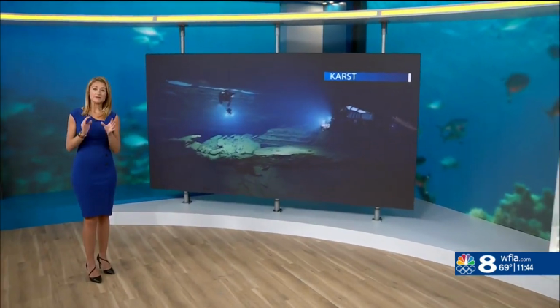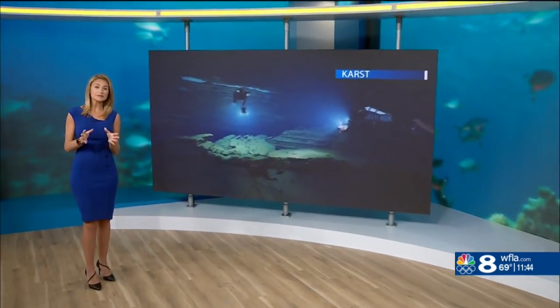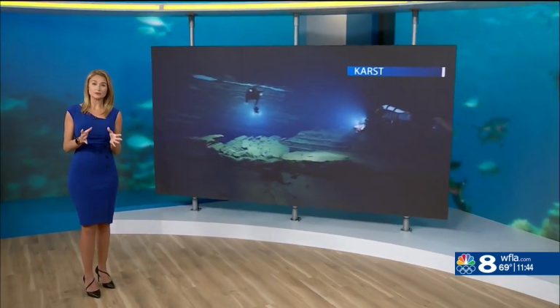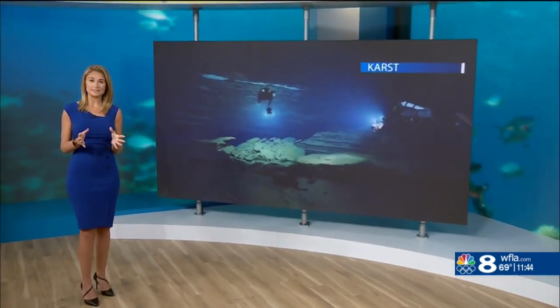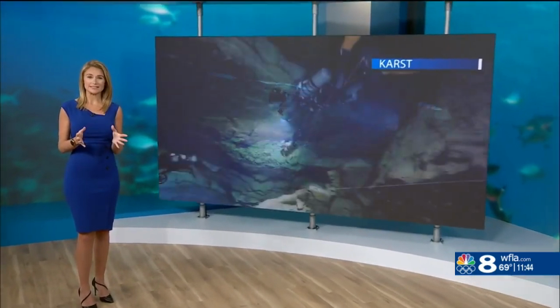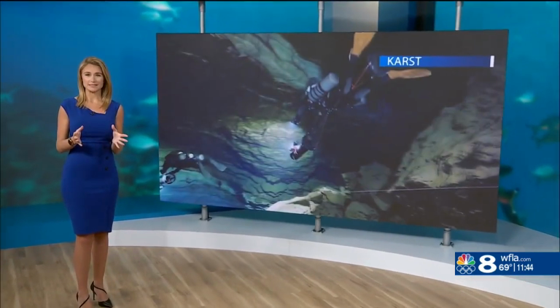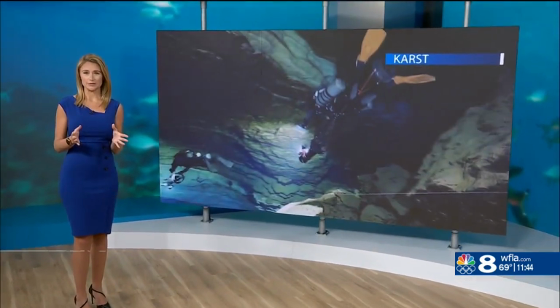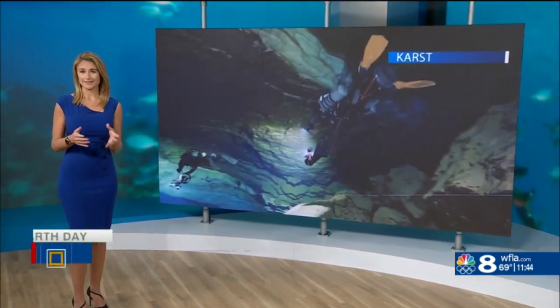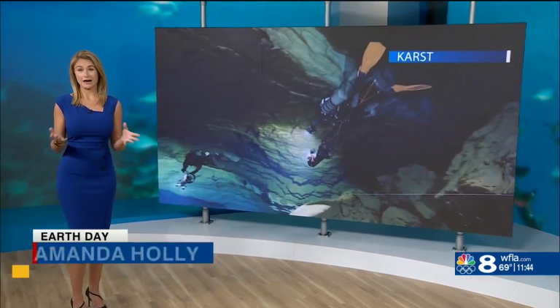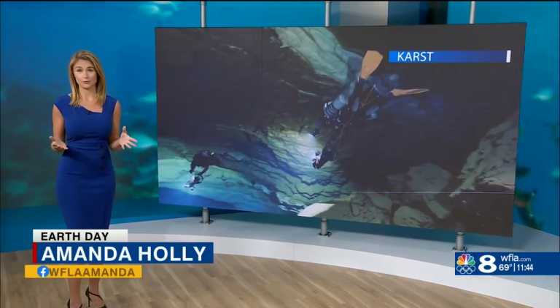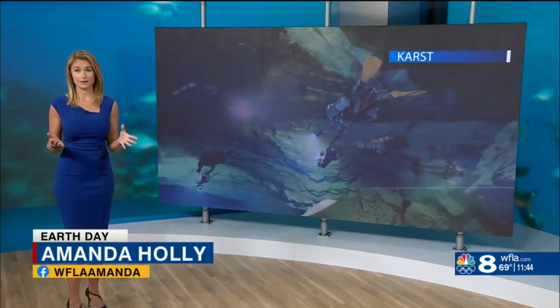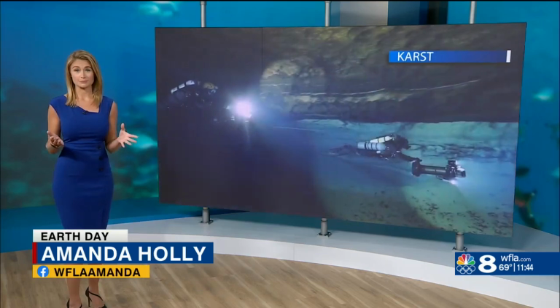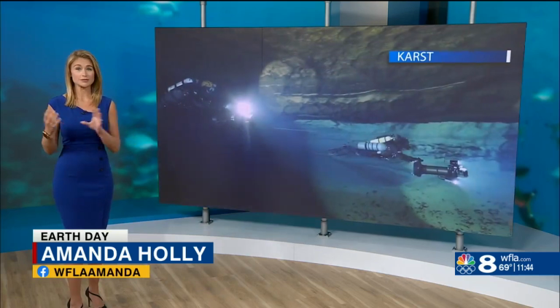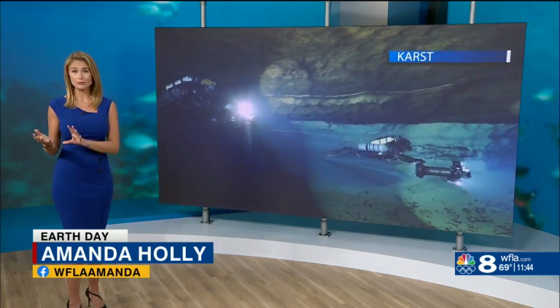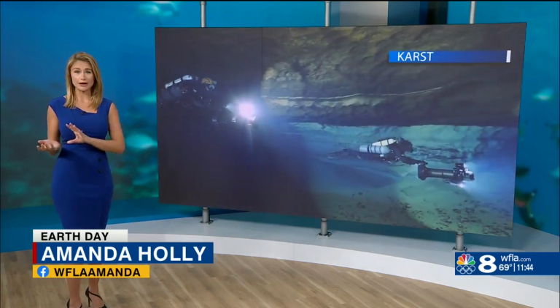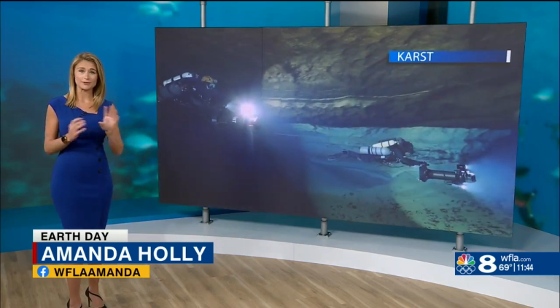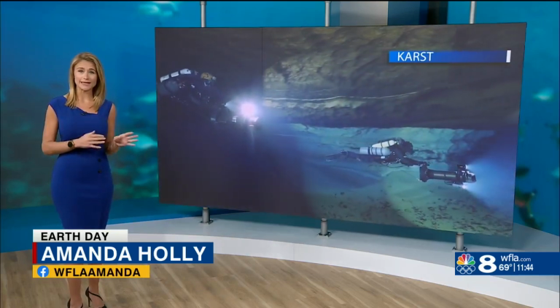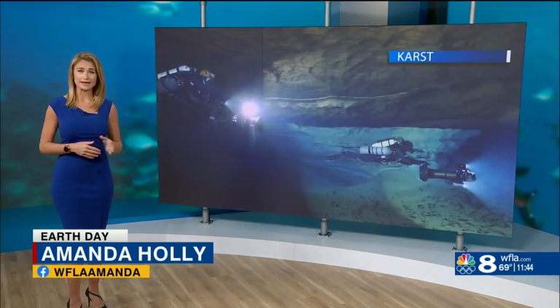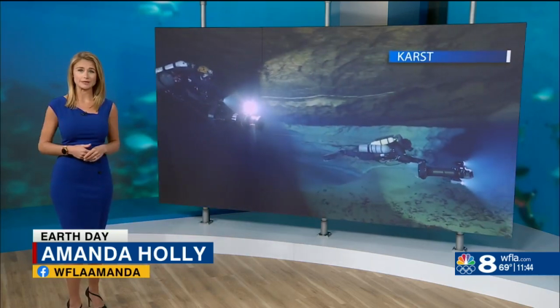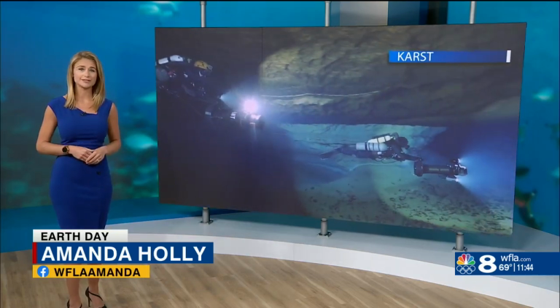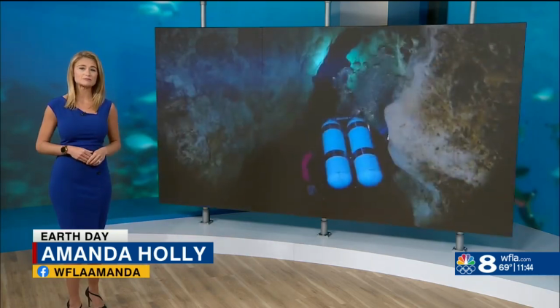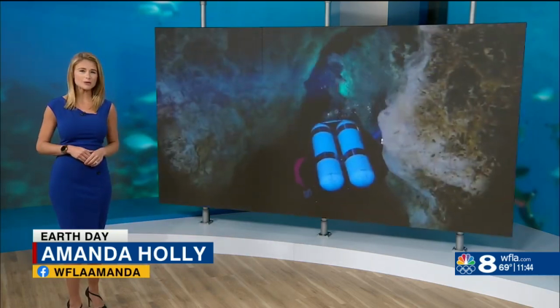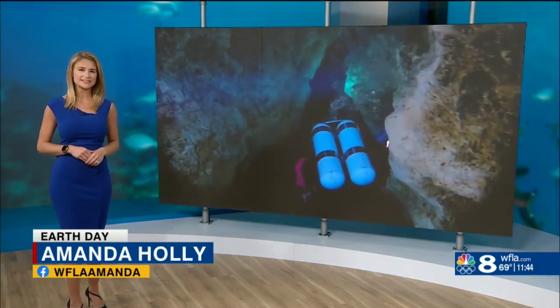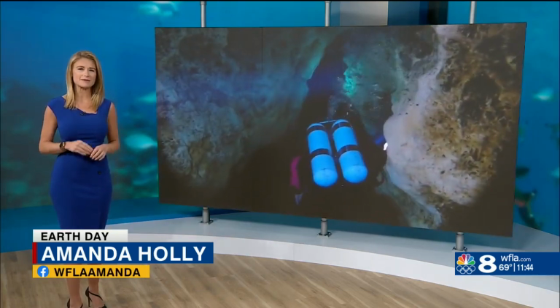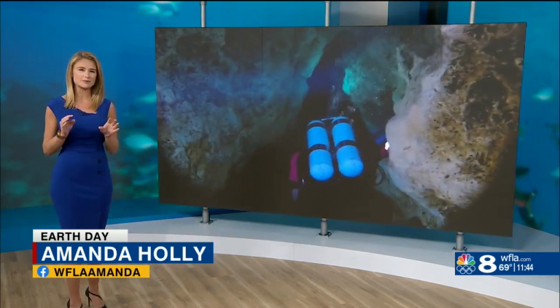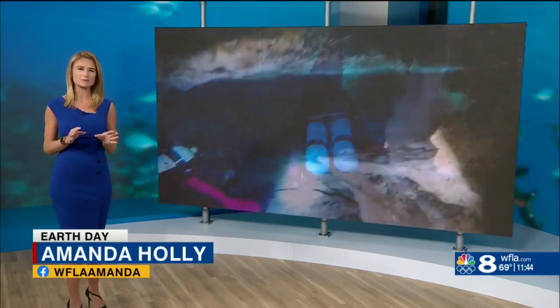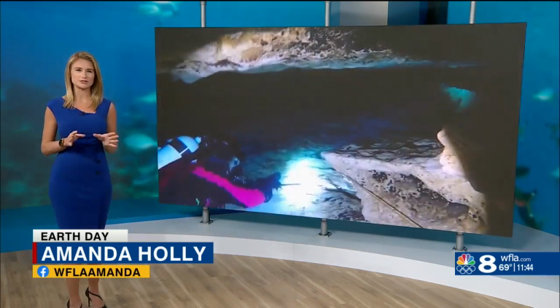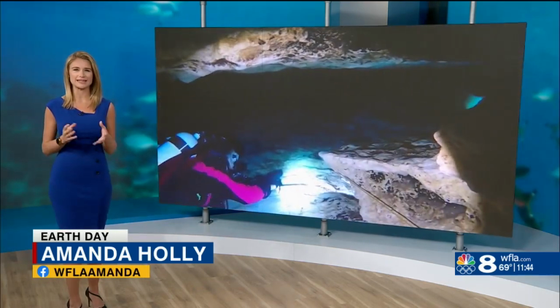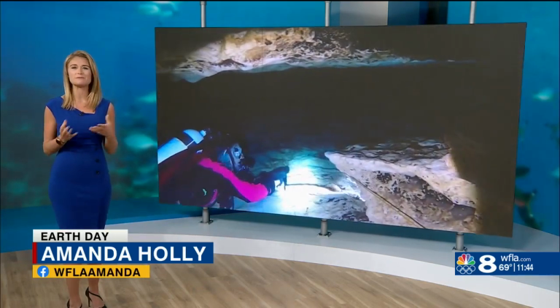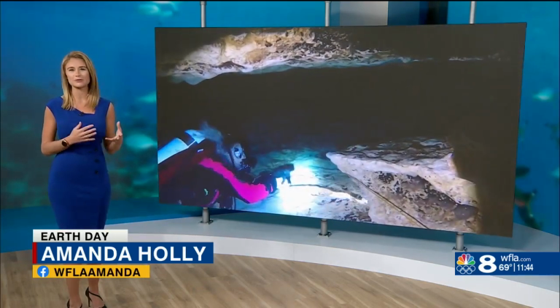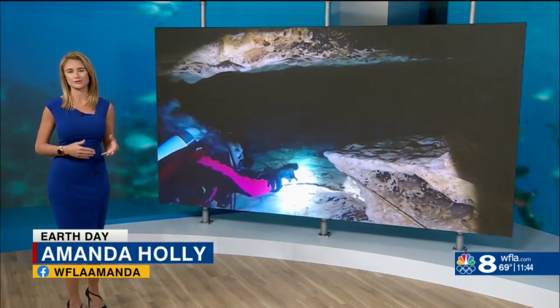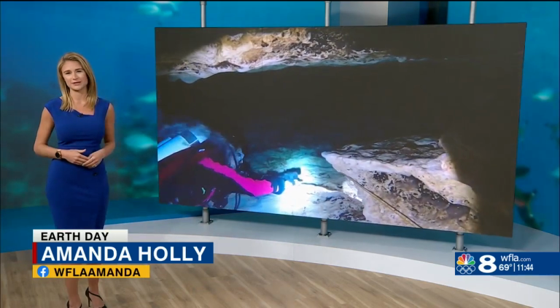Millions of tourists head to these springs in the hot Florida summers, mostly to cool off and relax, but there's more to them than what emerges at the mouth of the spring.